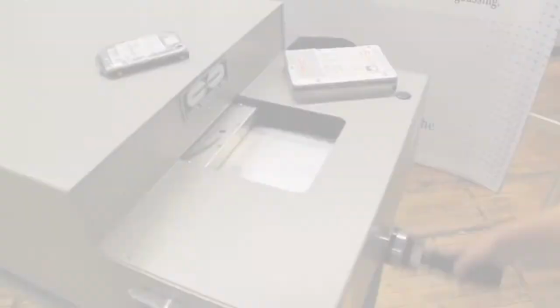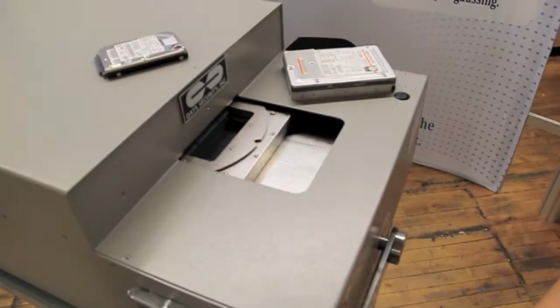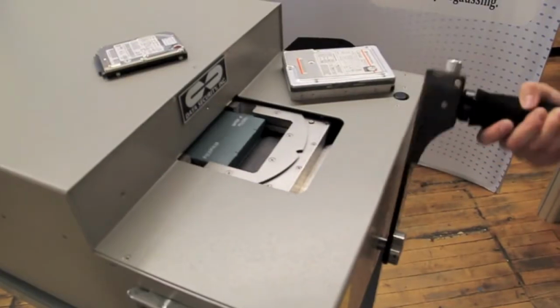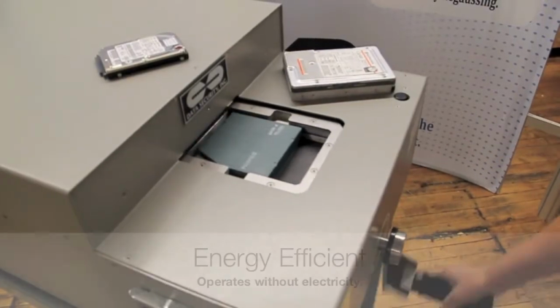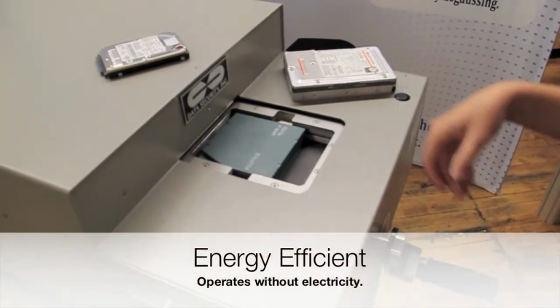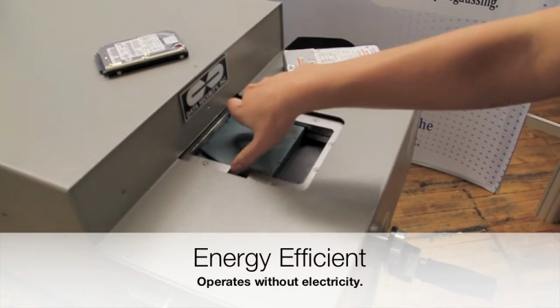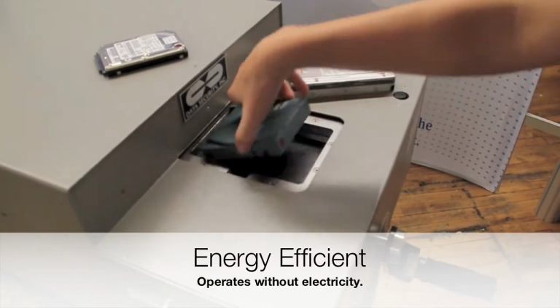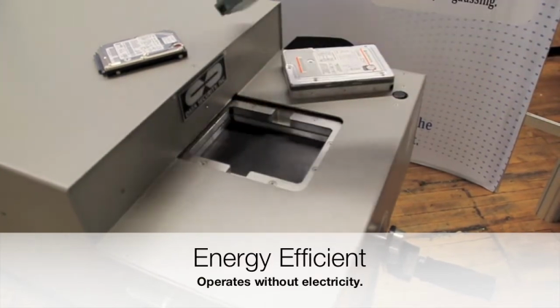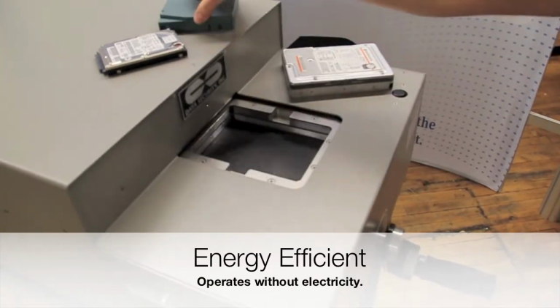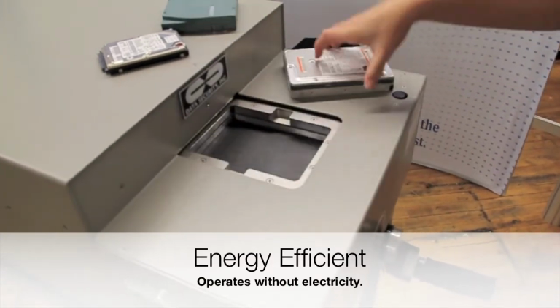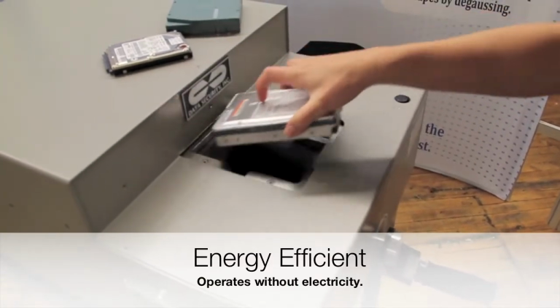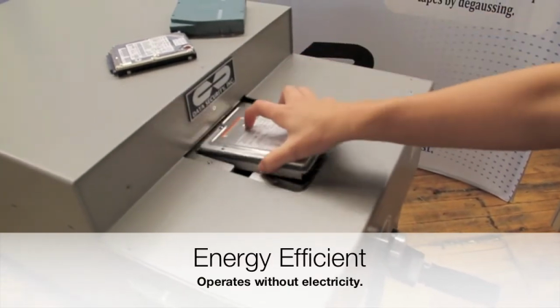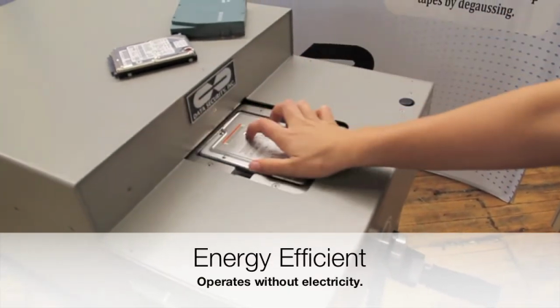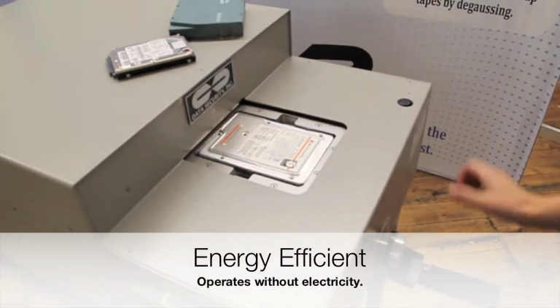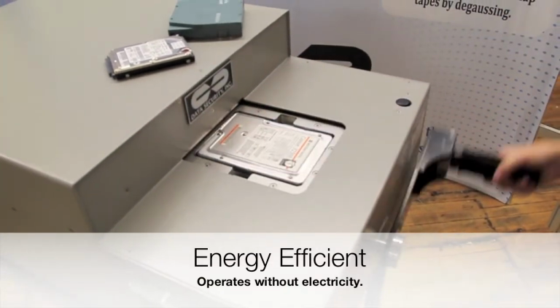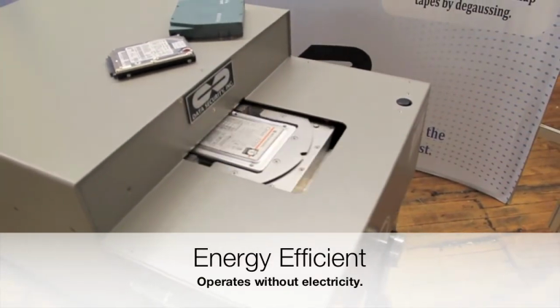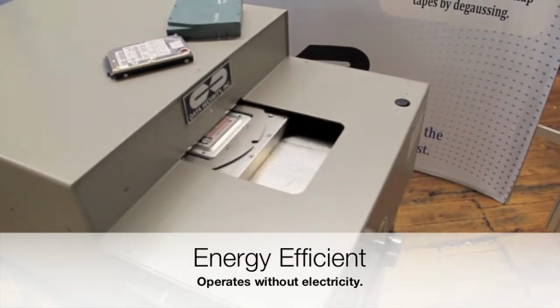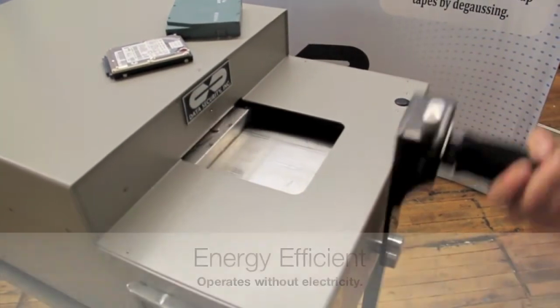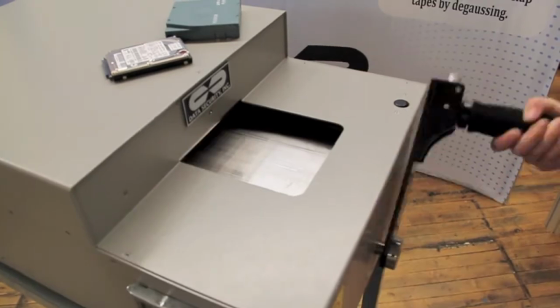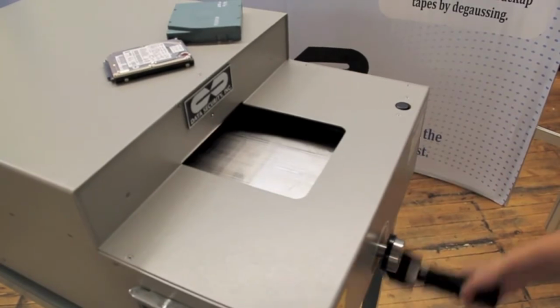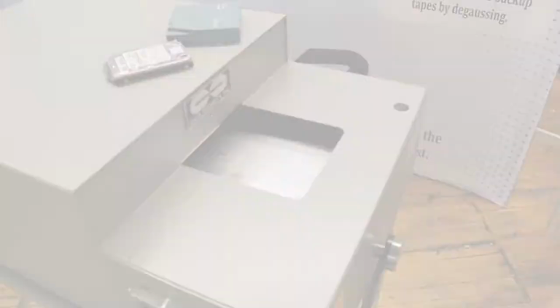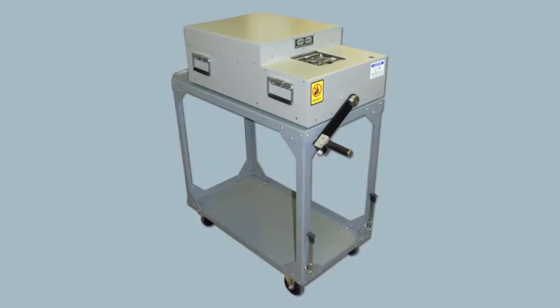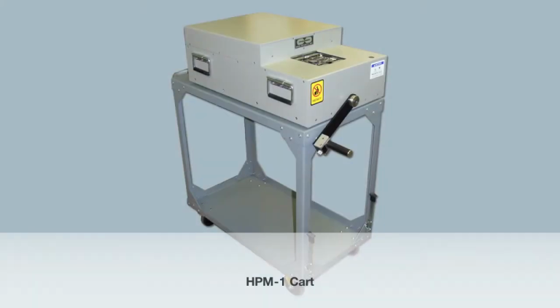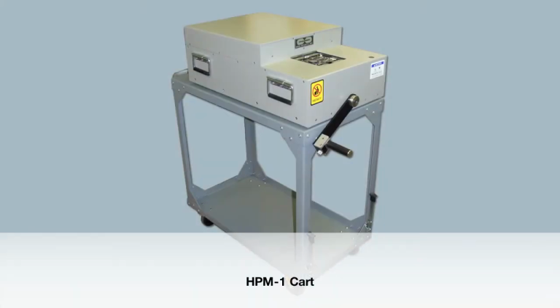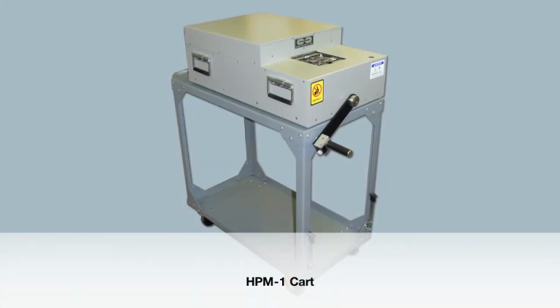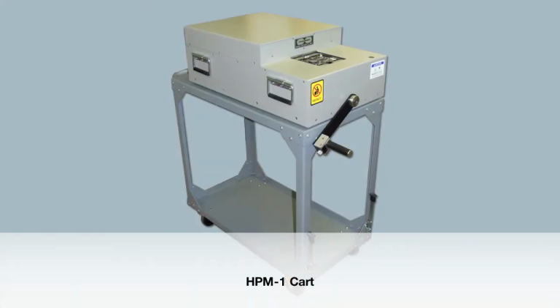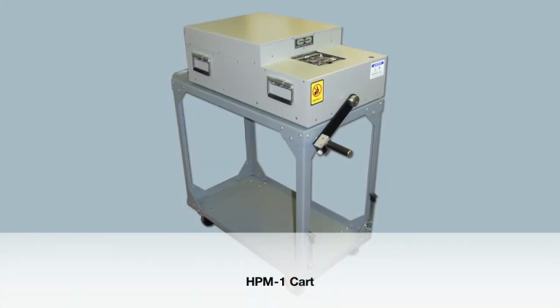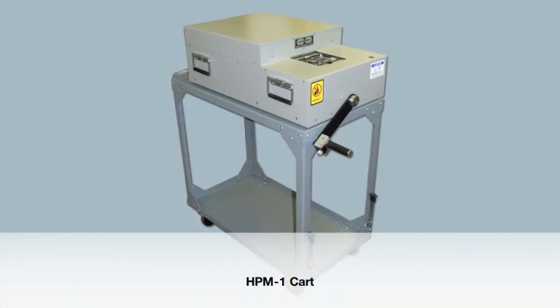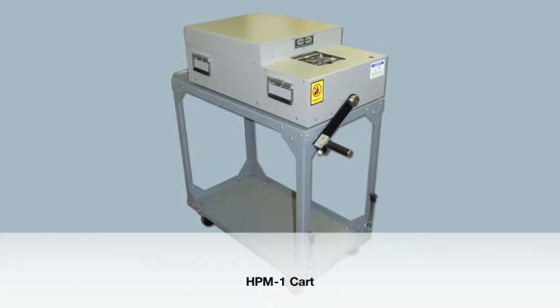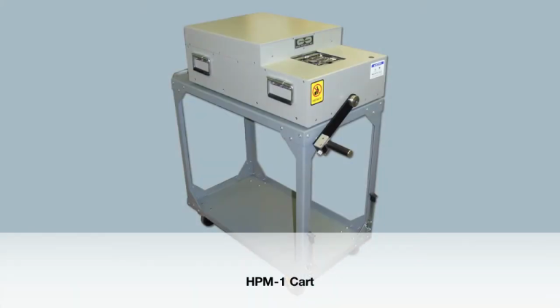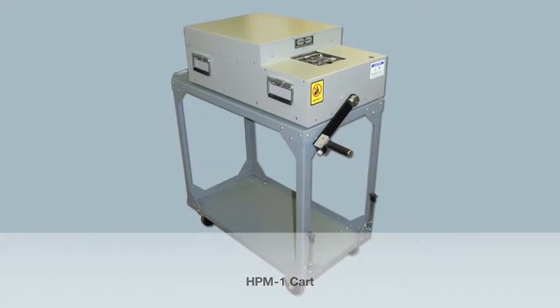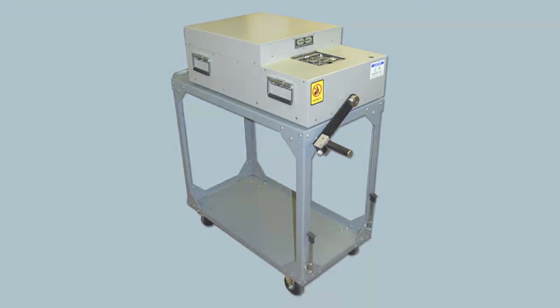The HPM-1 is an environmentally friendly solution. Manual operation requires no electricity. The HPM-1 comes standard with a cart, providing a mobile degaussing workstation that can fit through any doorway.